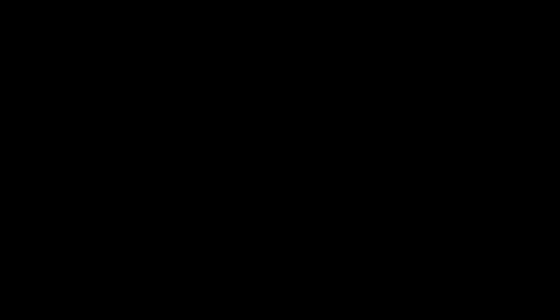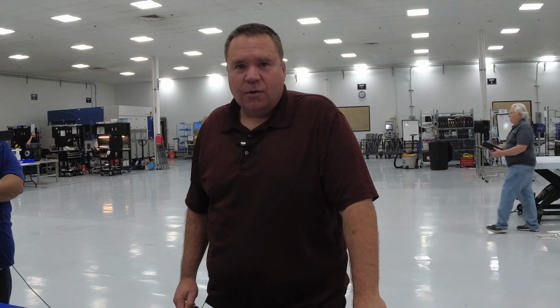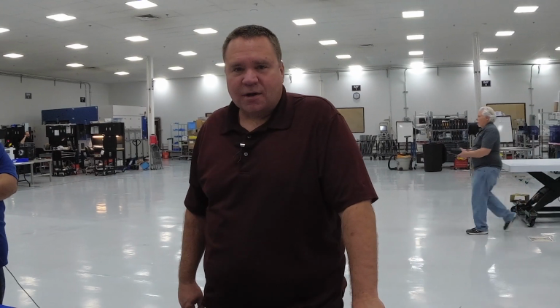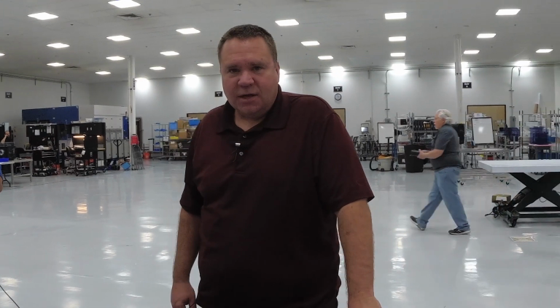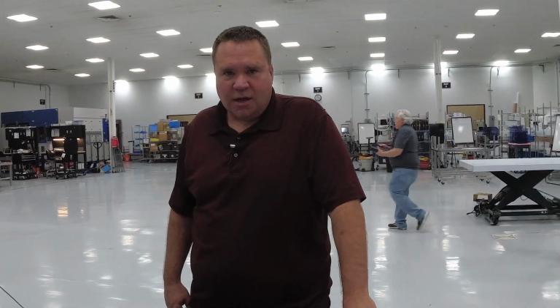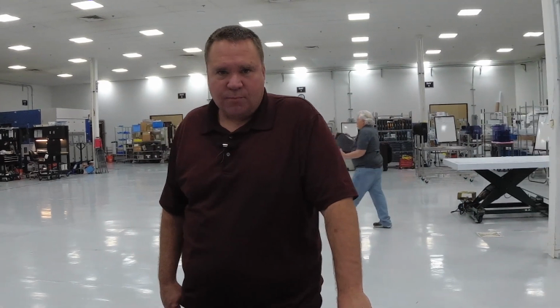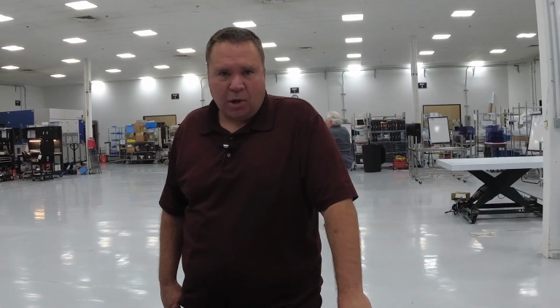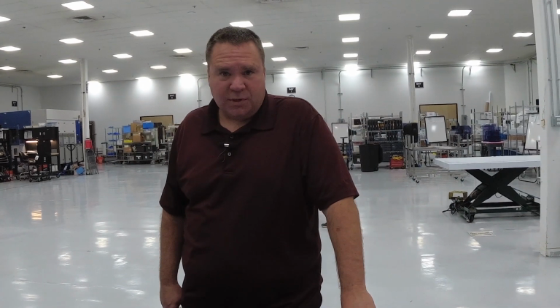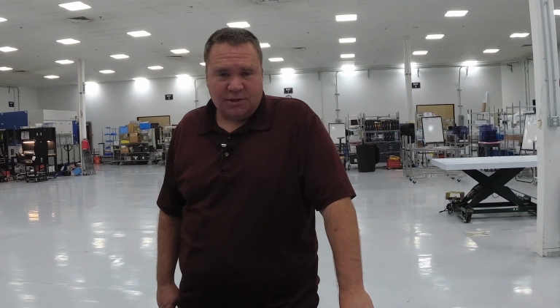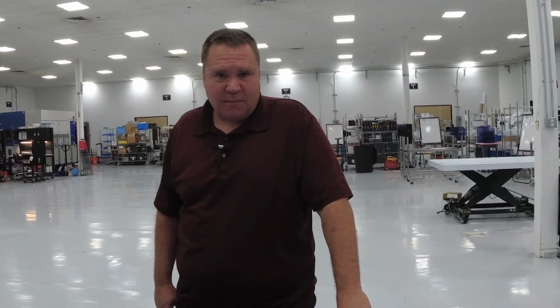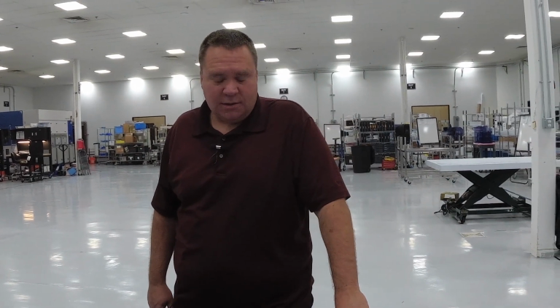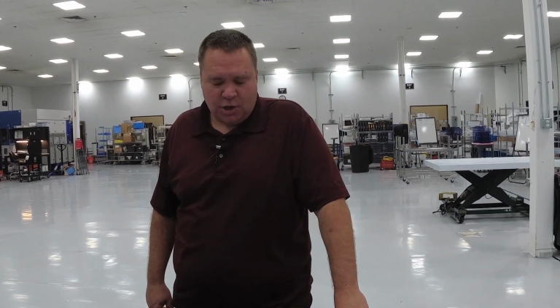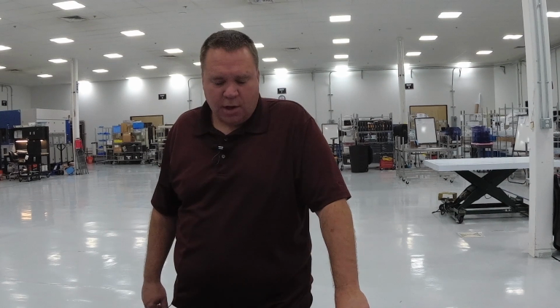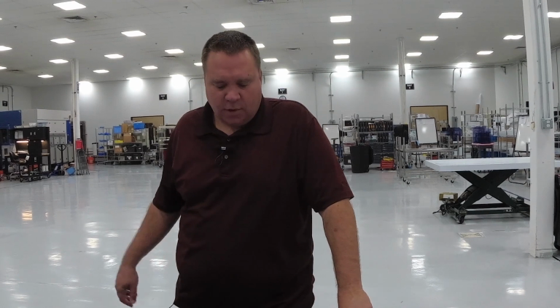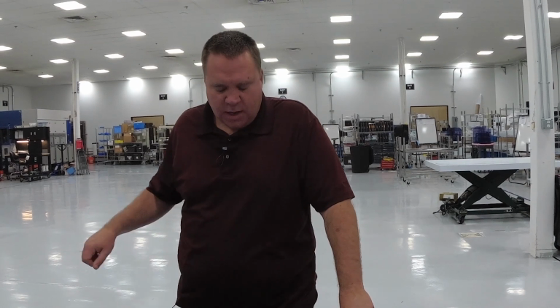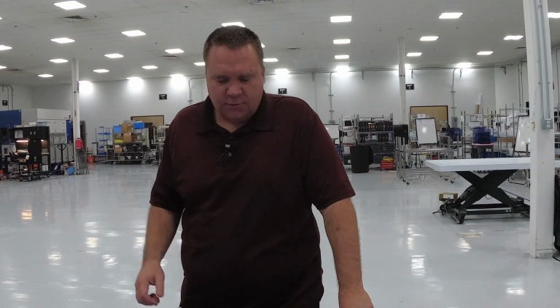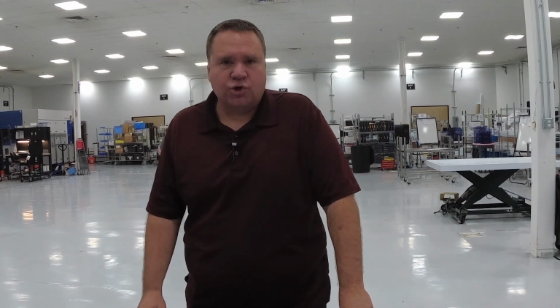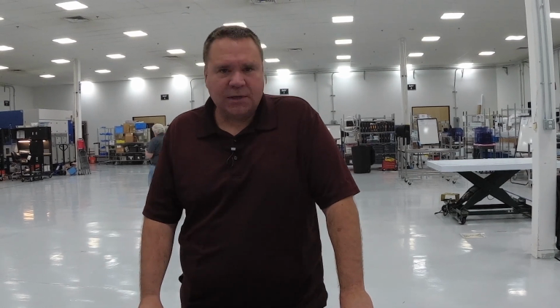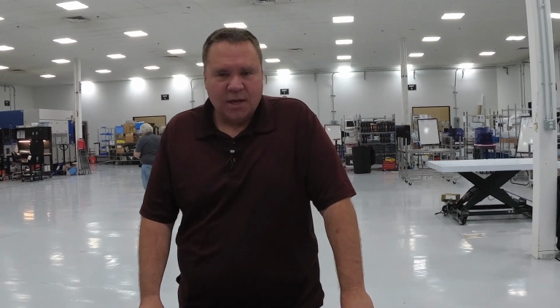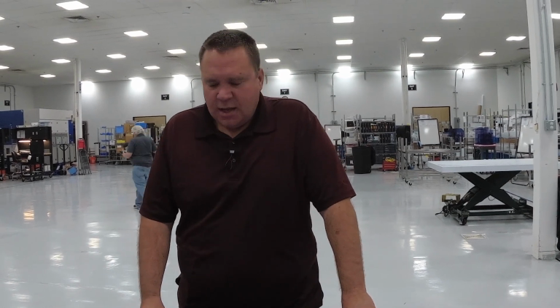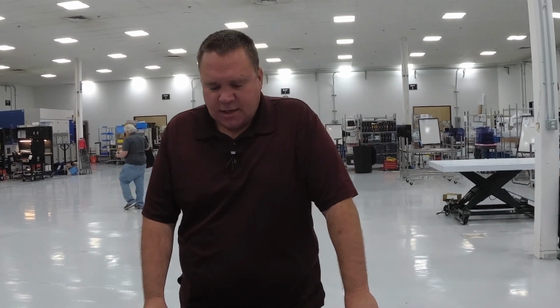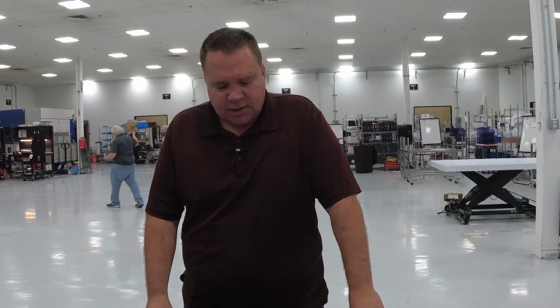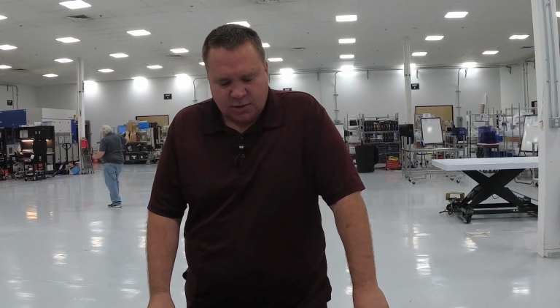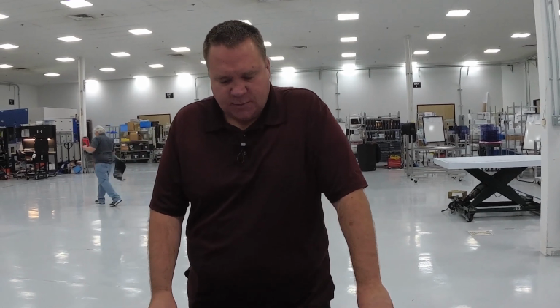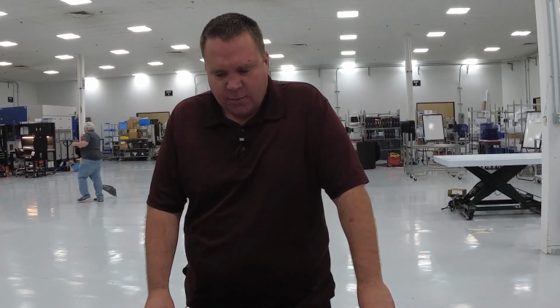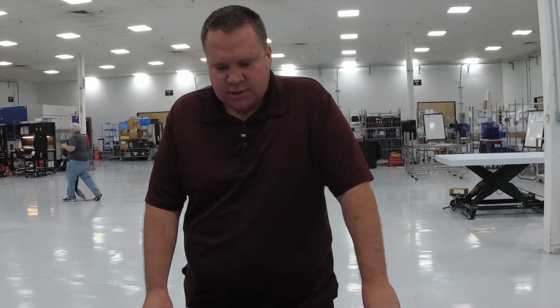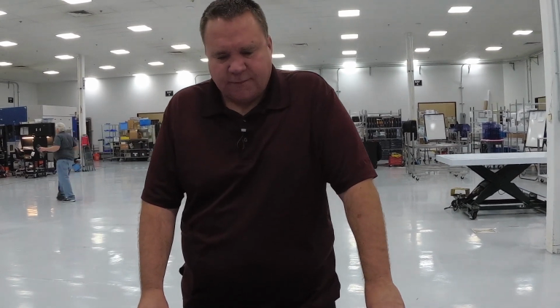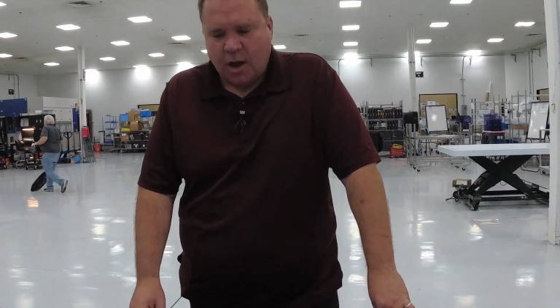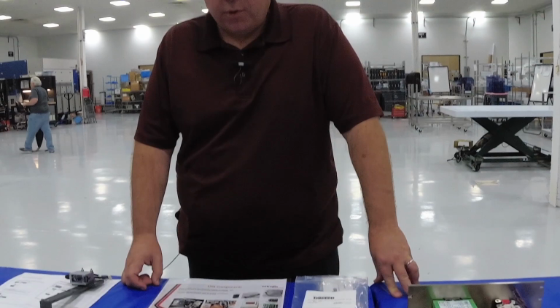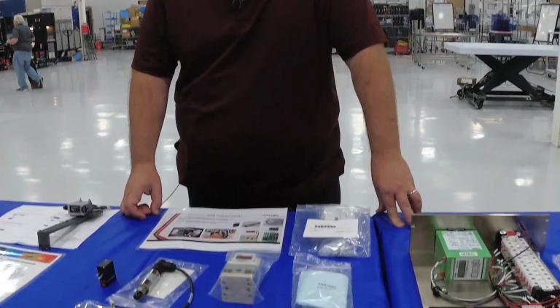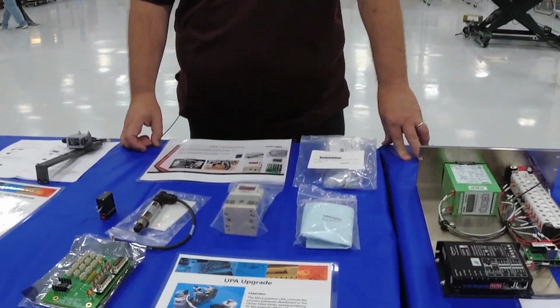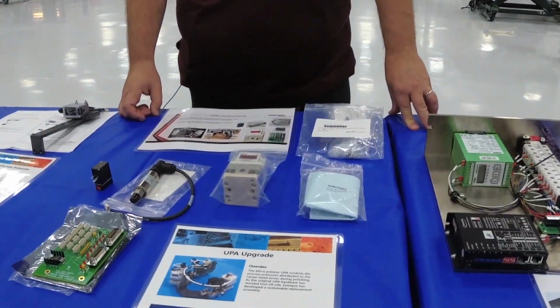Hello, I'm Scott Grinke. I'm the Polisher Business Unit Manager and New Product Development Manager for Intrepix, and today I'd like to show you some of the upgrades that we've come up with in the last few years.